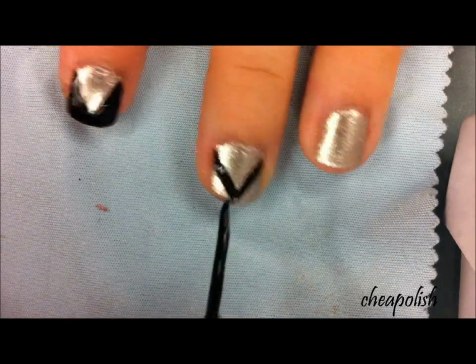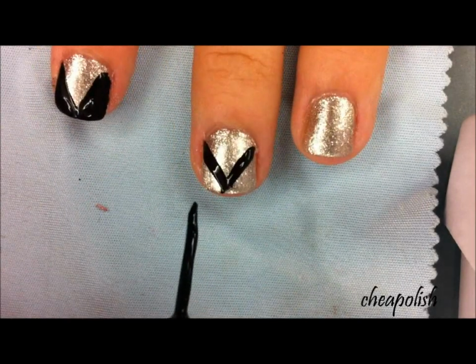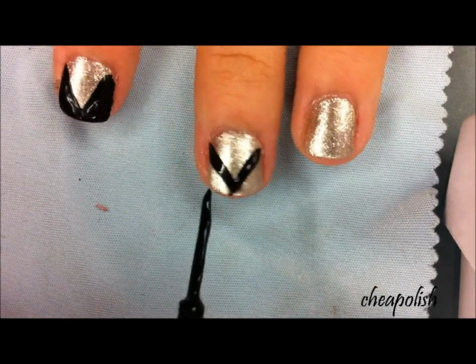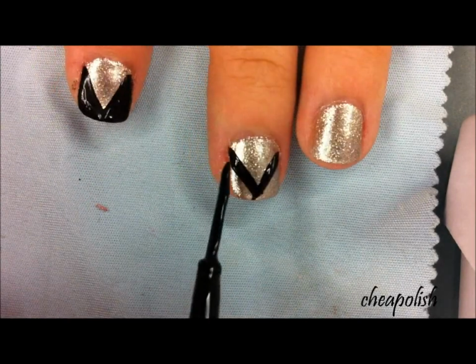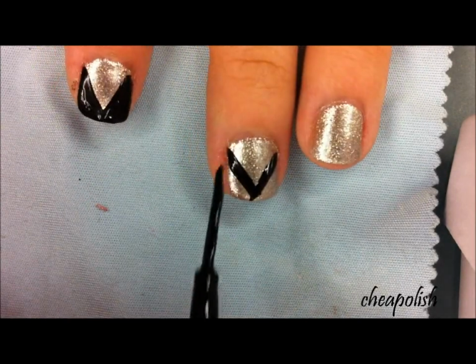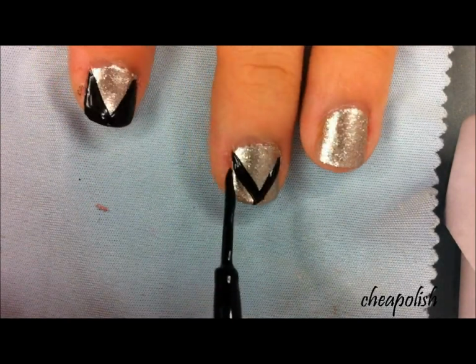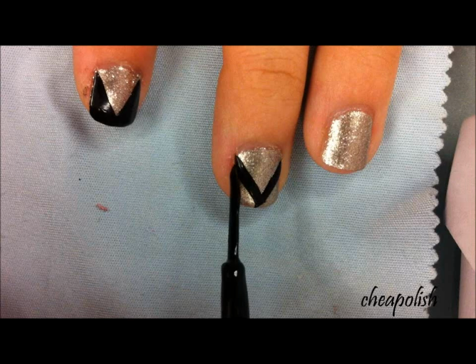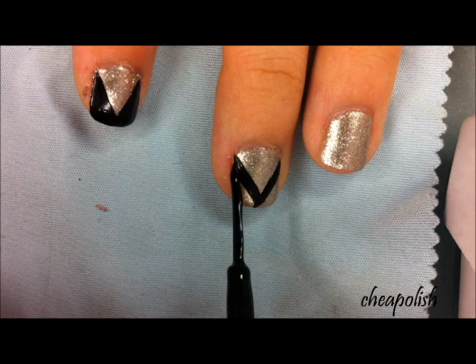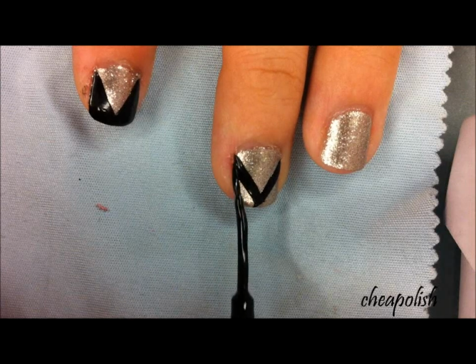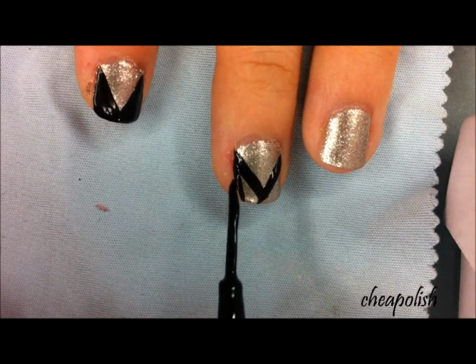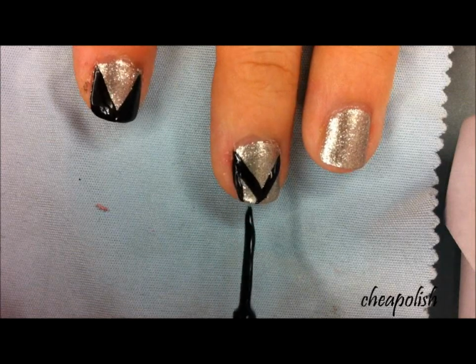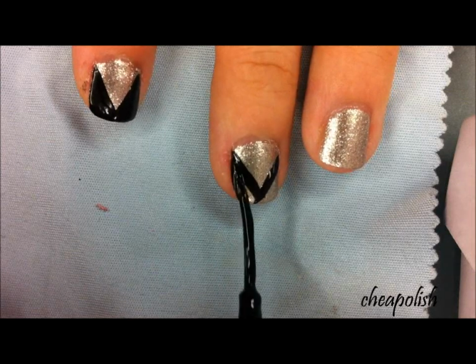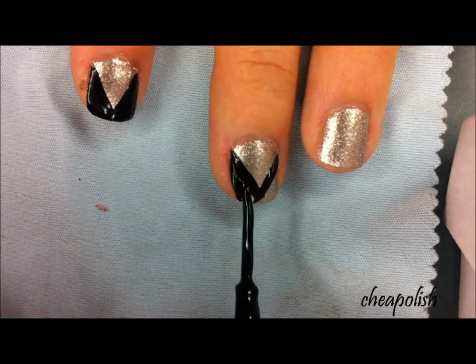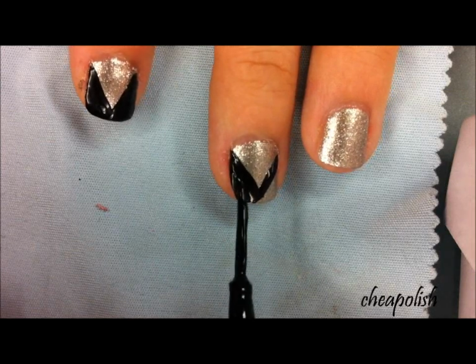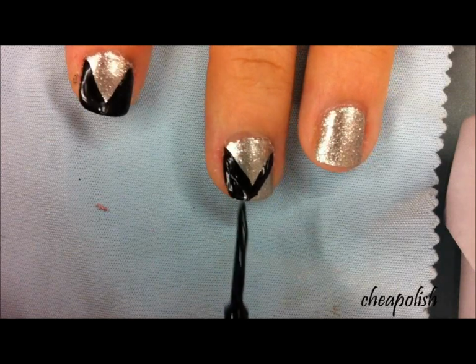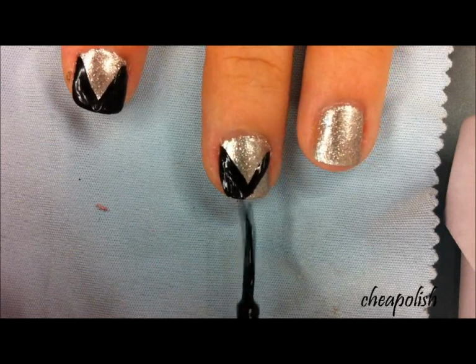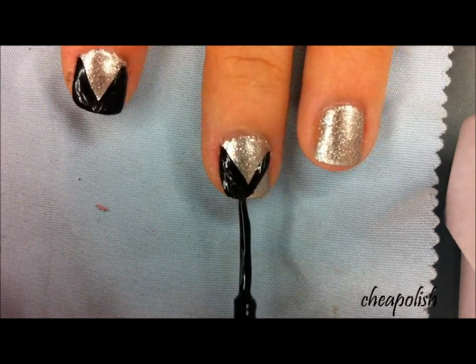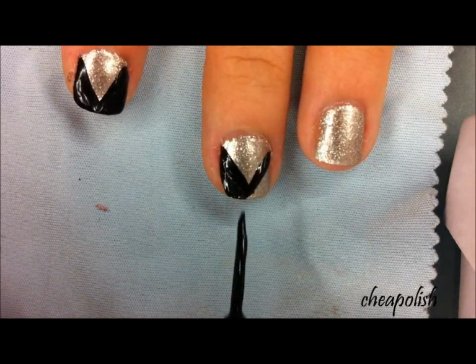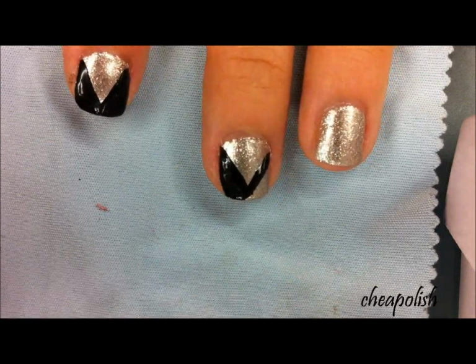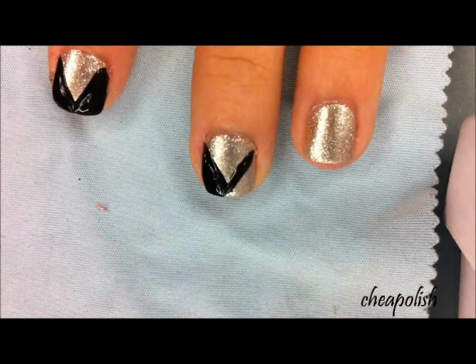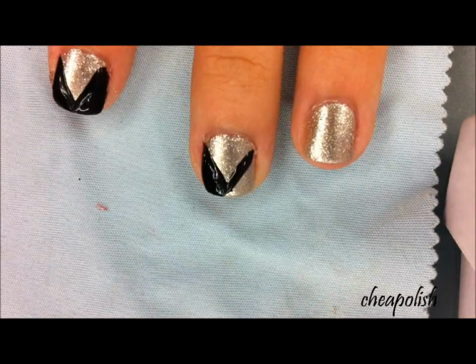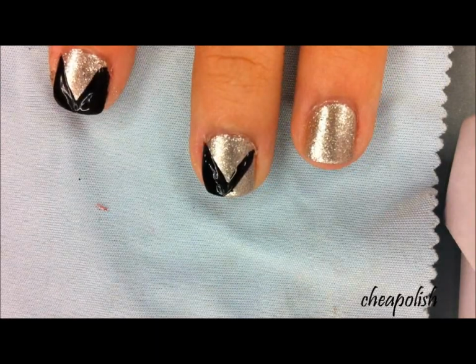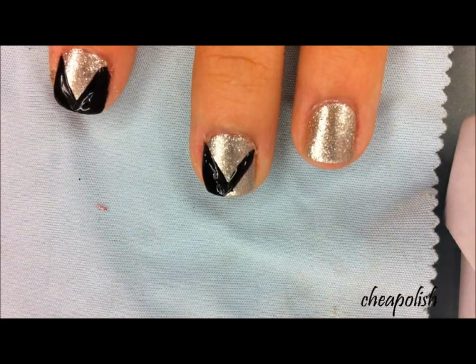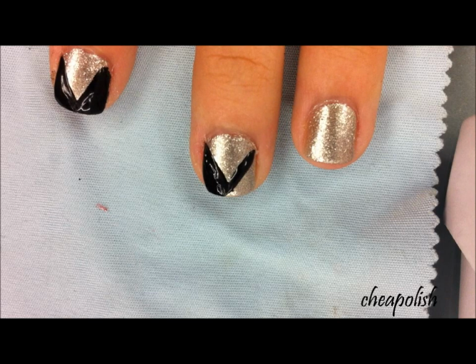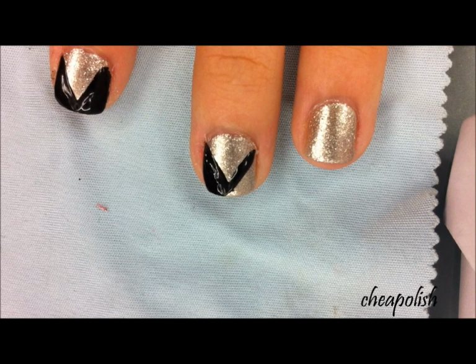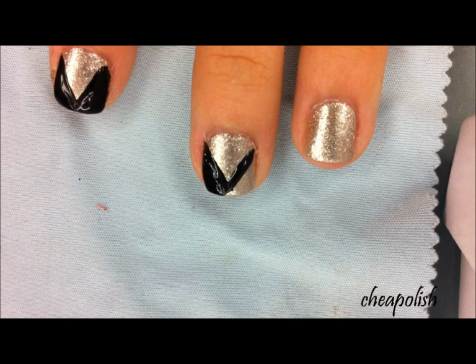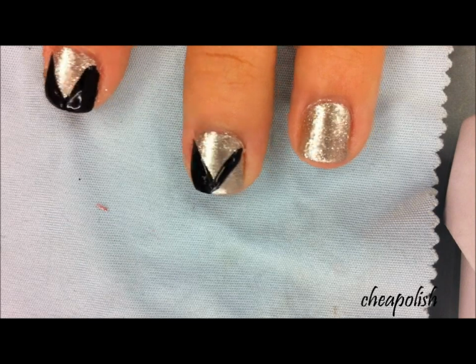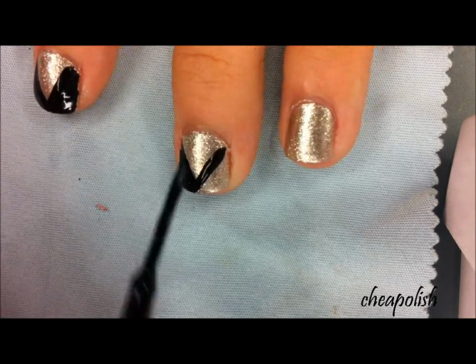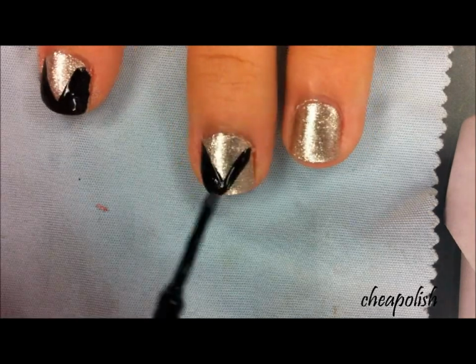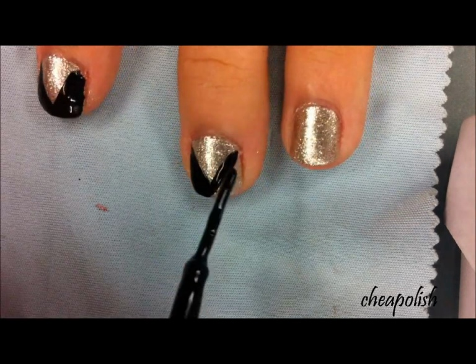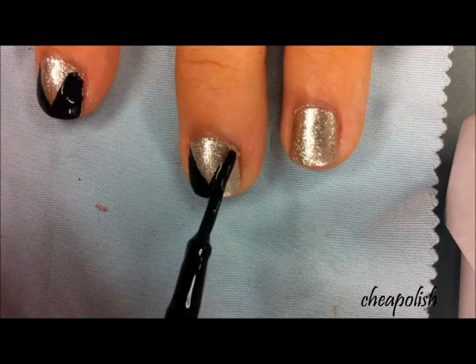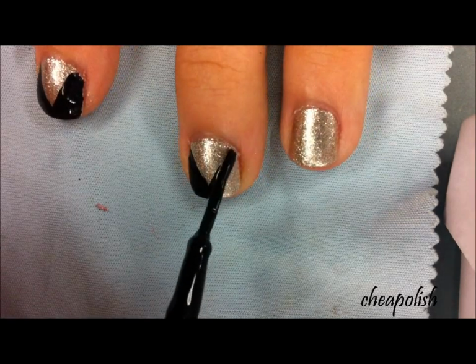Use a black striper to create two diagonal lines meeting each other at the tip. Fill it in with black polish.